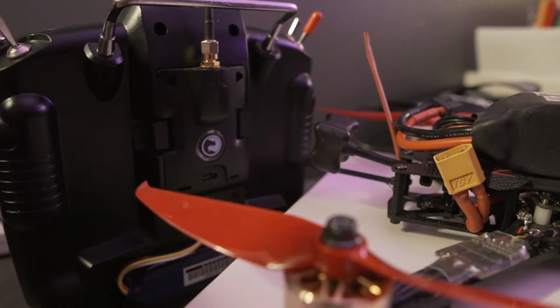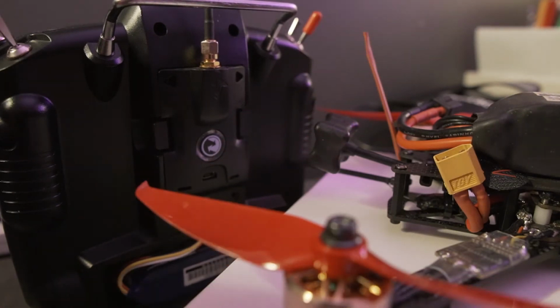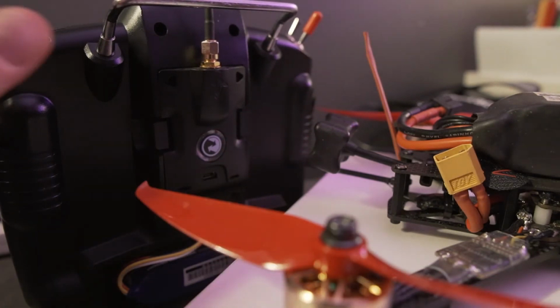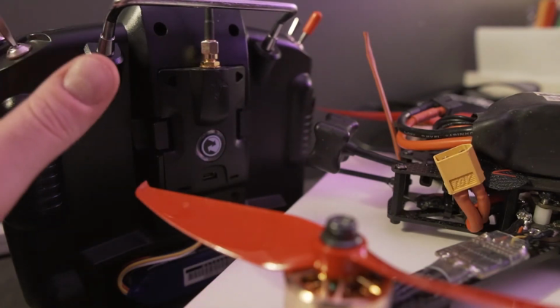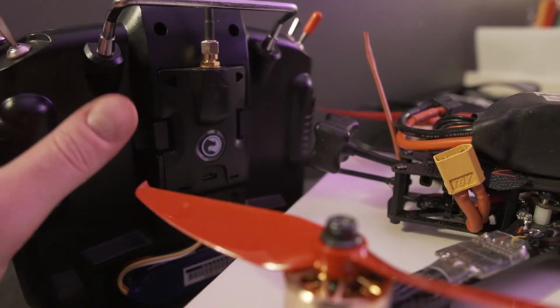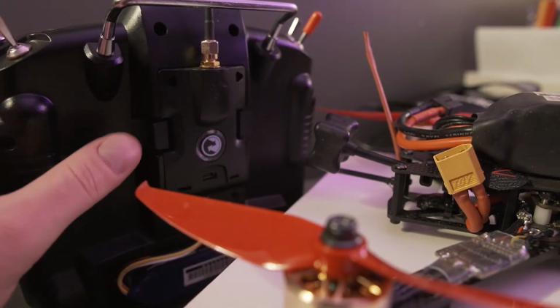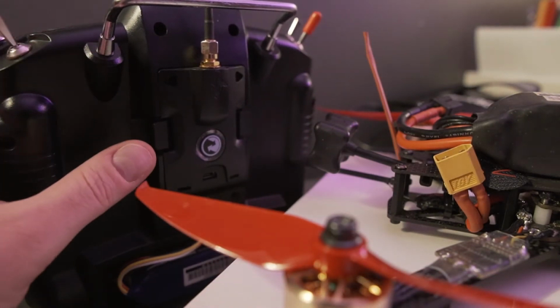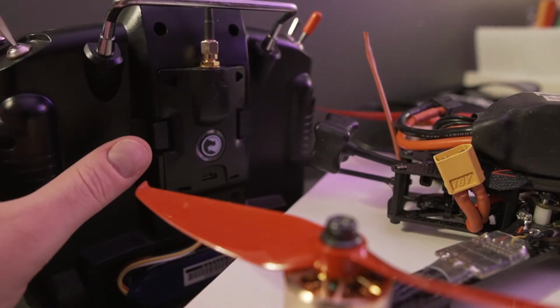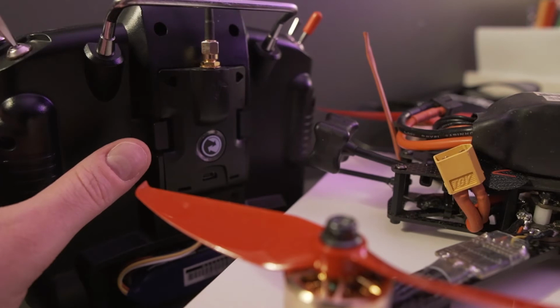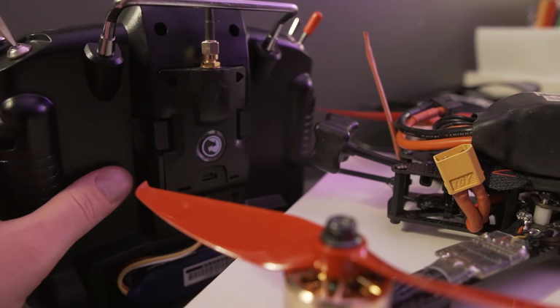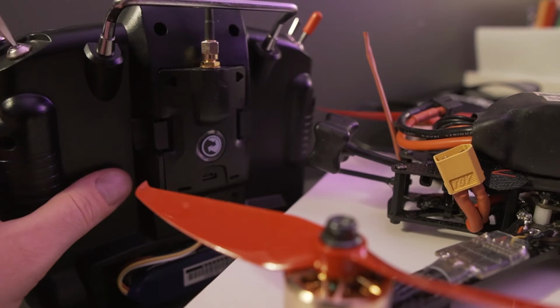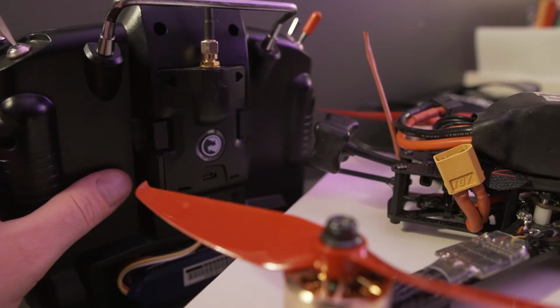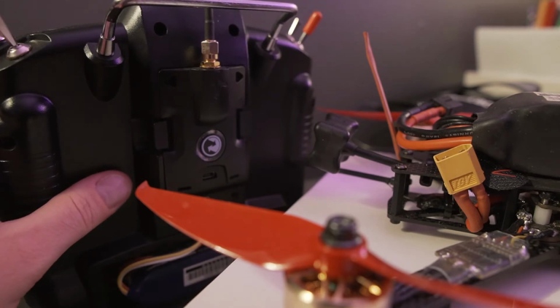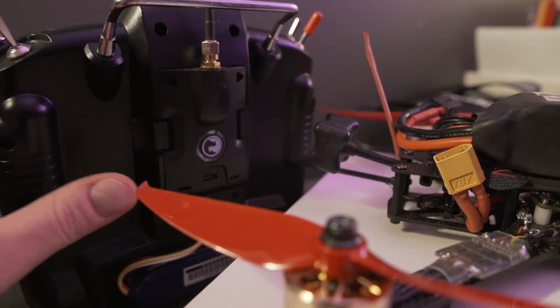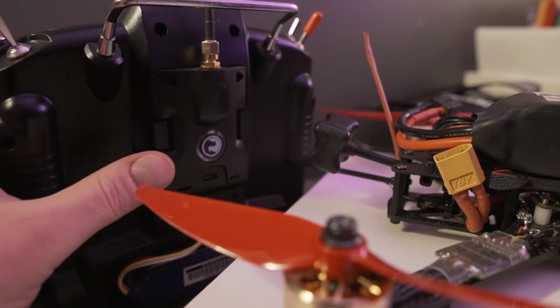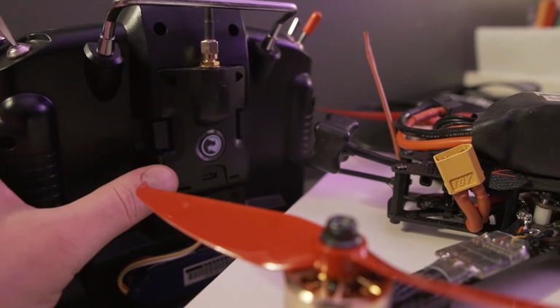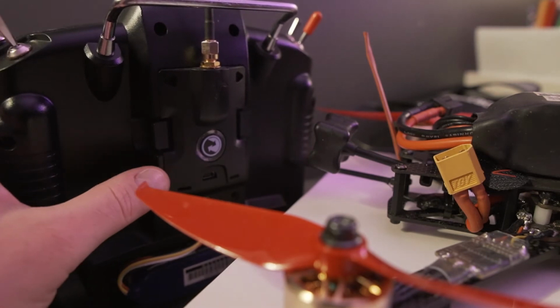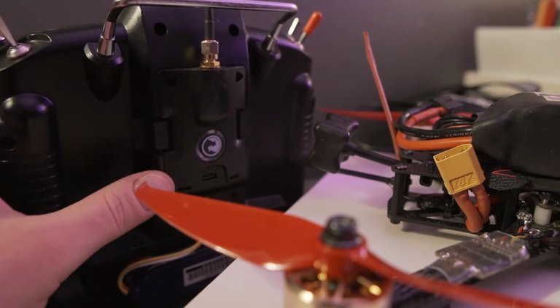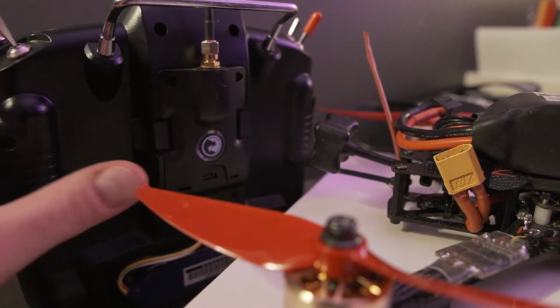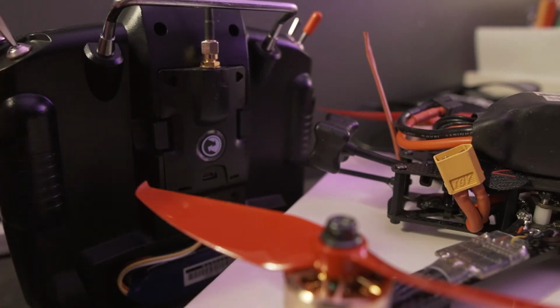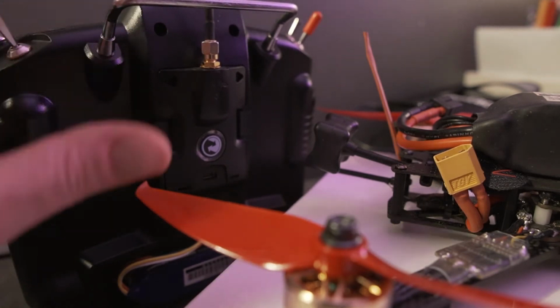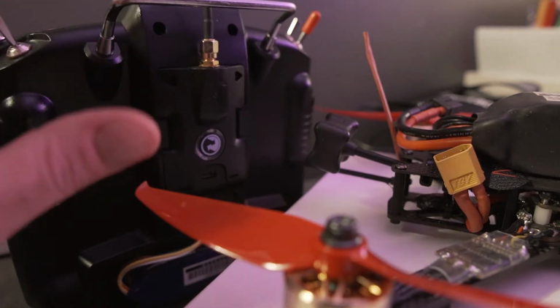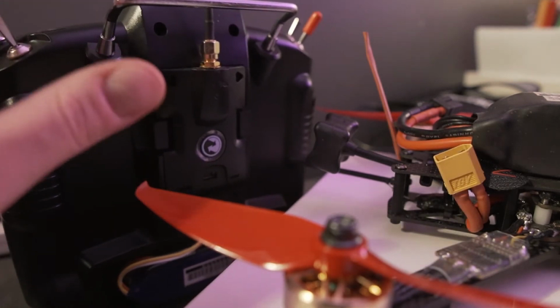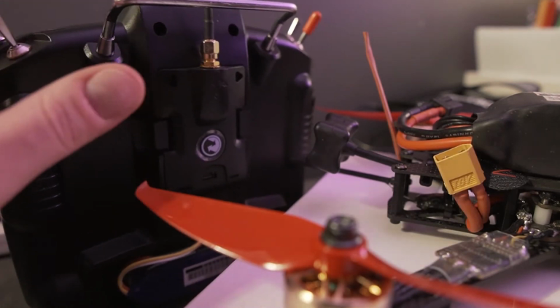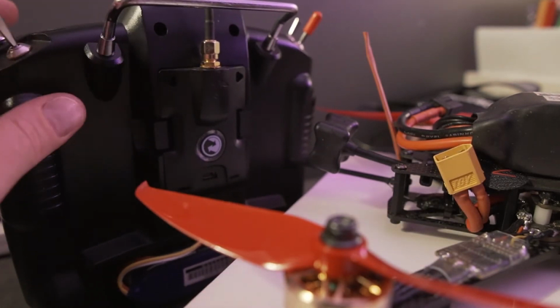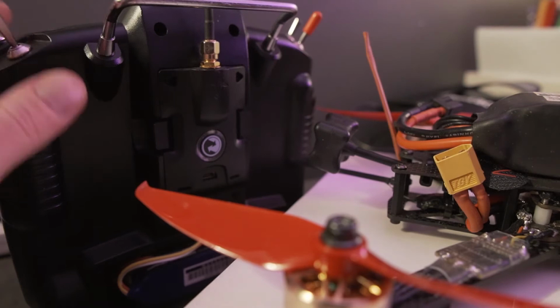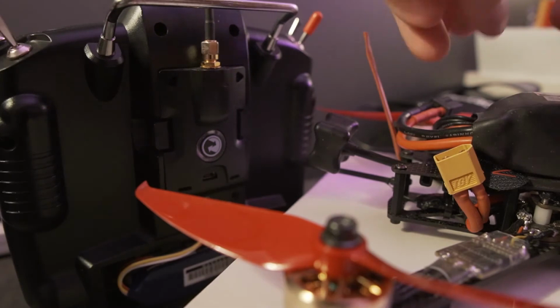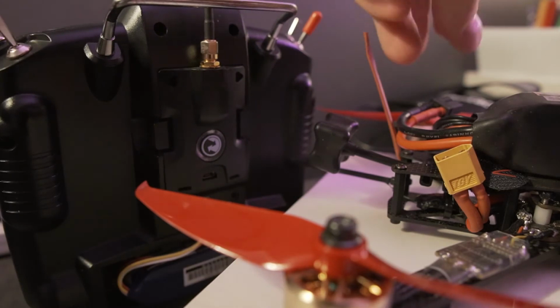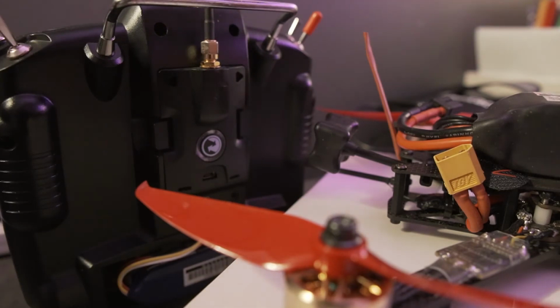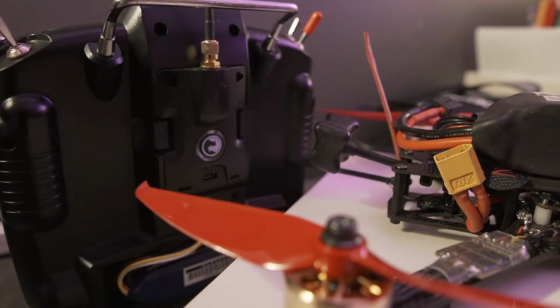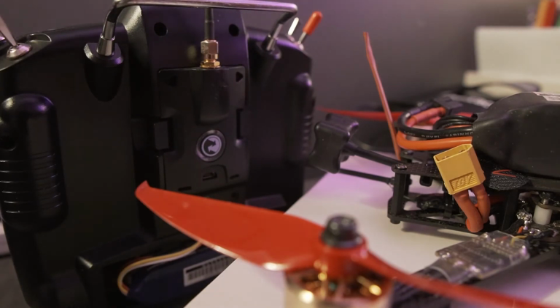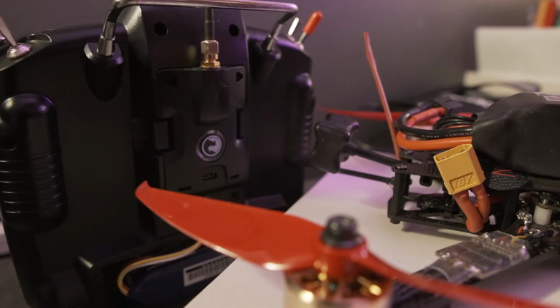This is assuming that you've set up the basic model on your Taranis and you've got the external RF selected. Now we just need to bind the two. First step: power them both up.